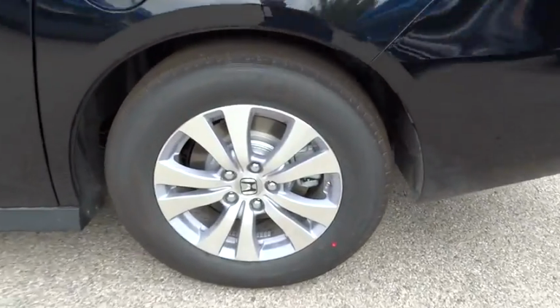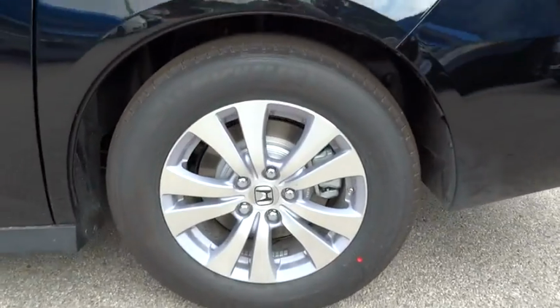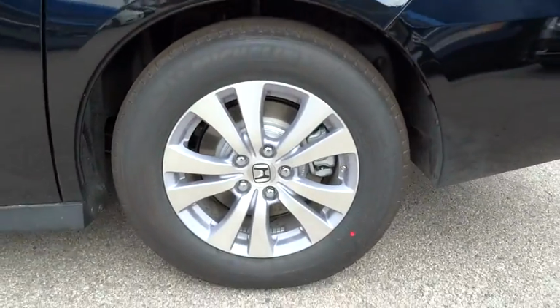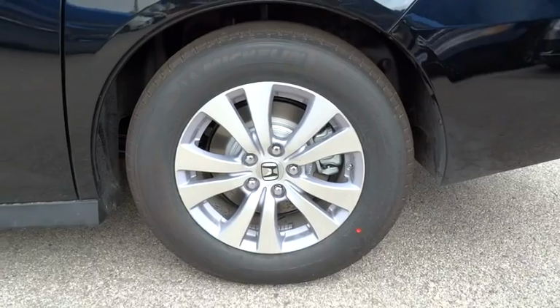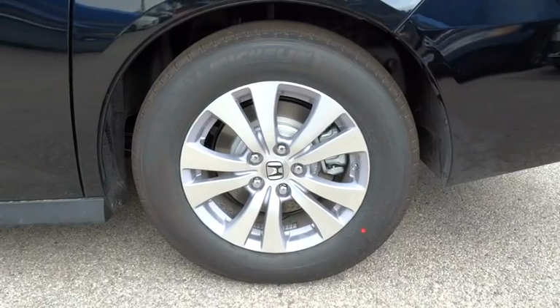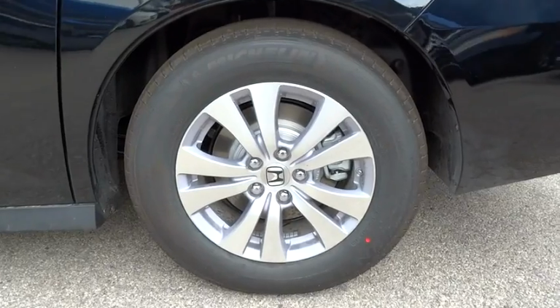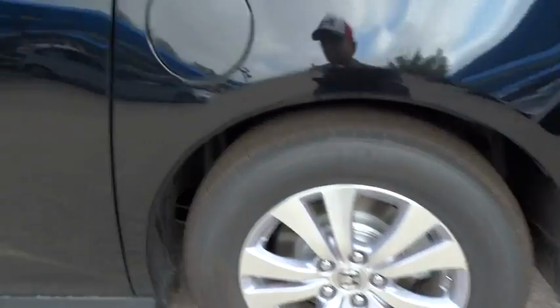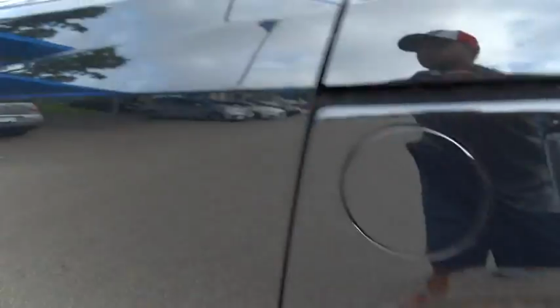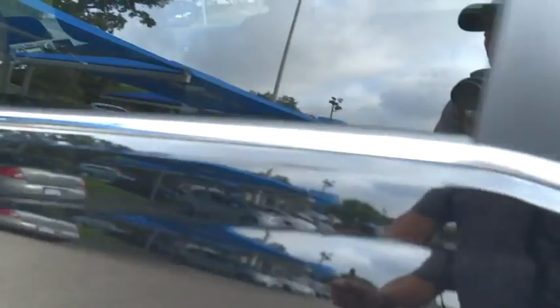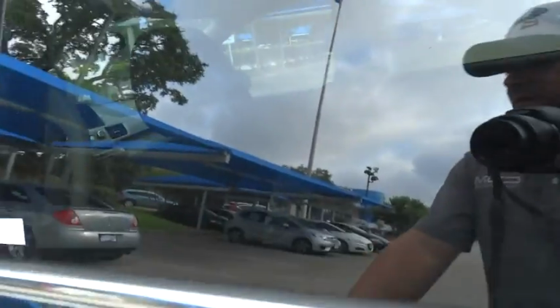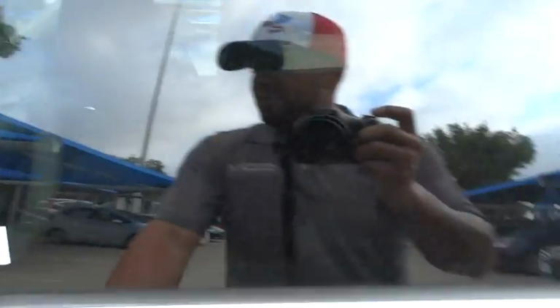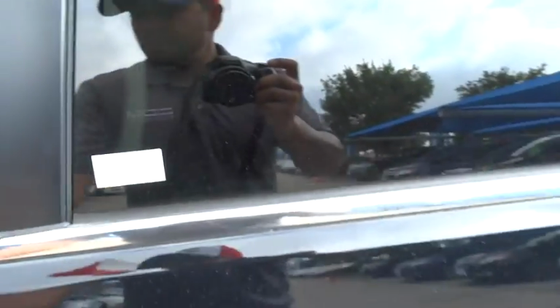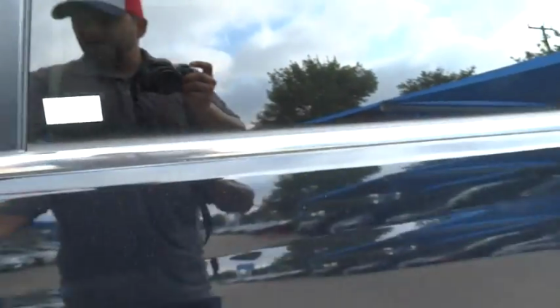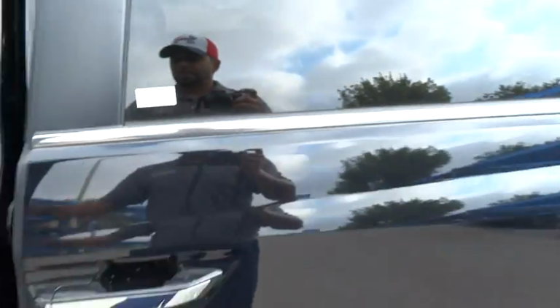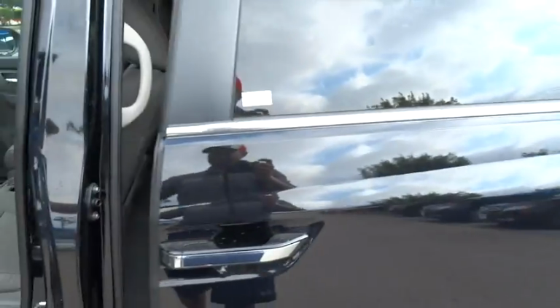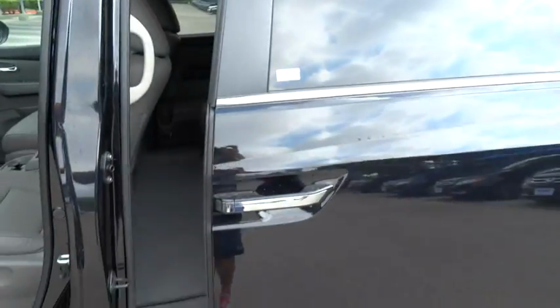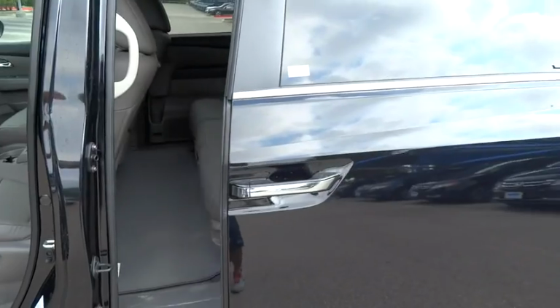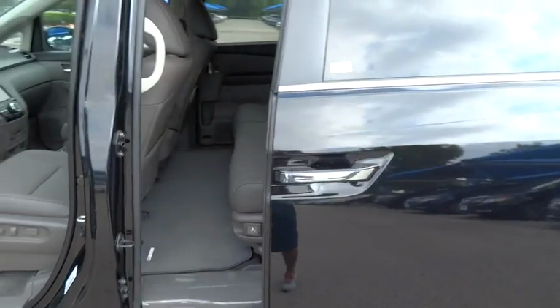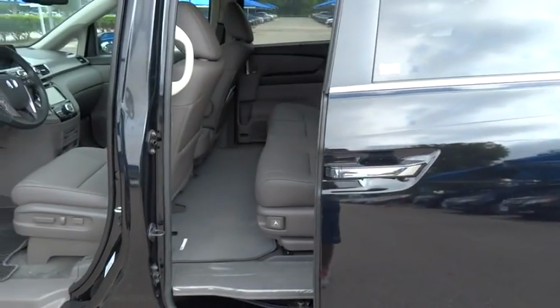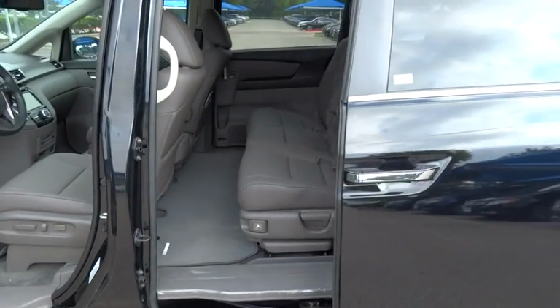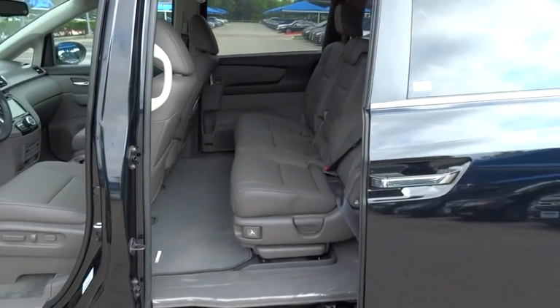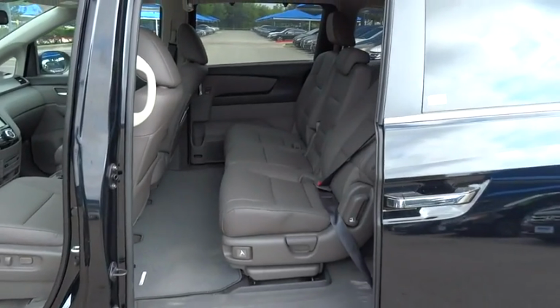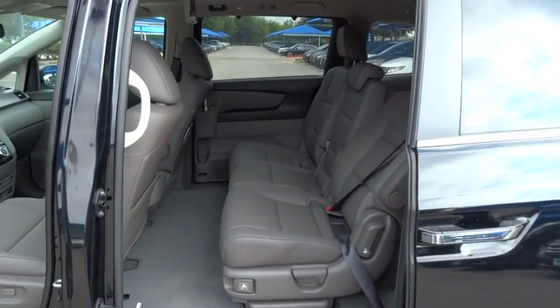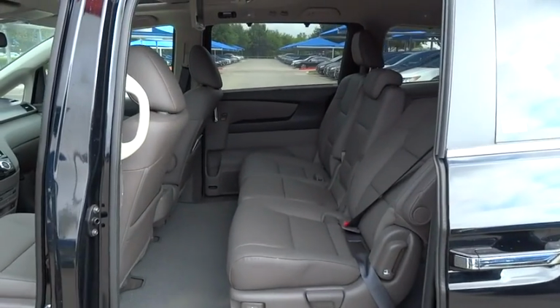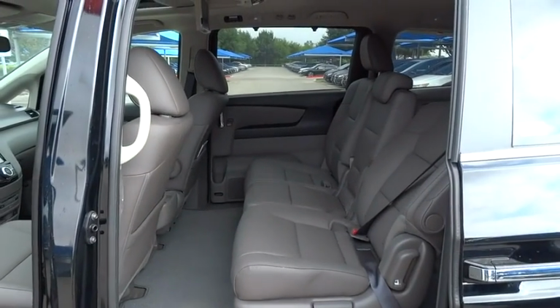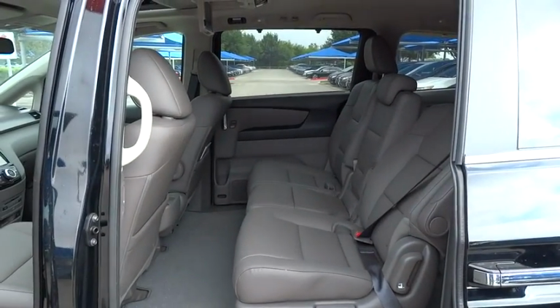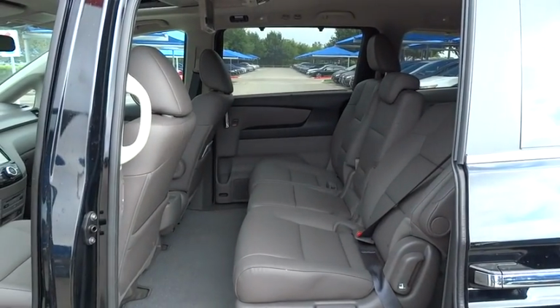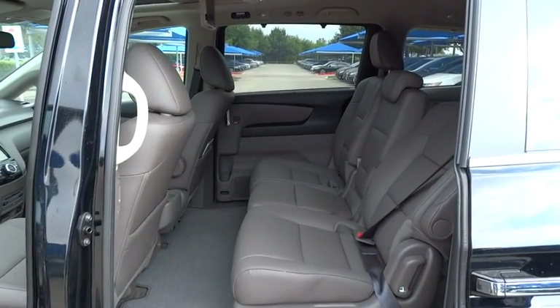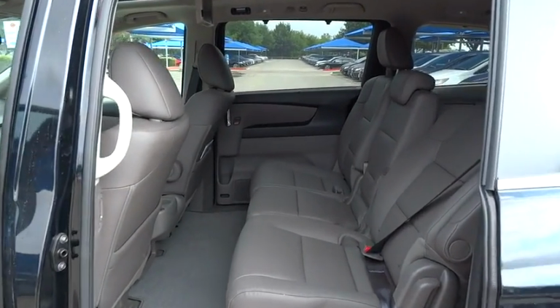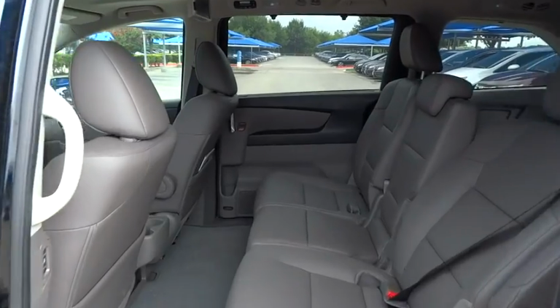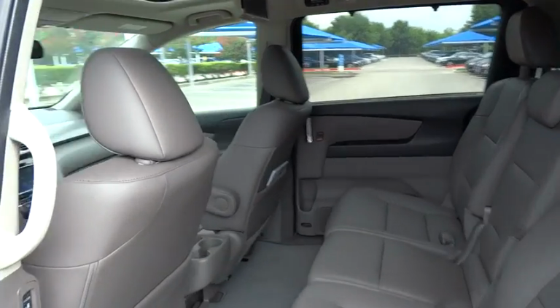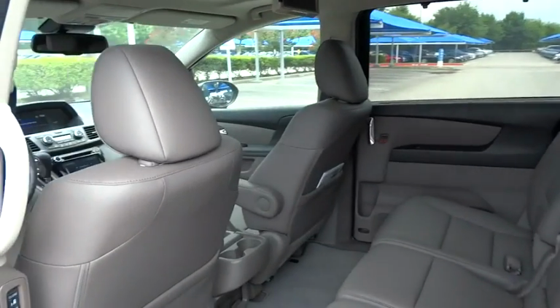Moonroof, adjustable steering wheel, driver airbag, power steering, four-wheel disc brakes, cruise control, aluminum wheels, hard disk drive media storage, auto-dimming rear view mirror, PPO.